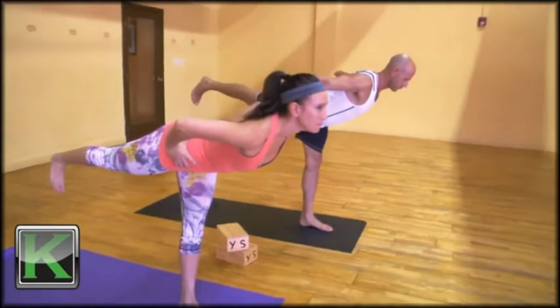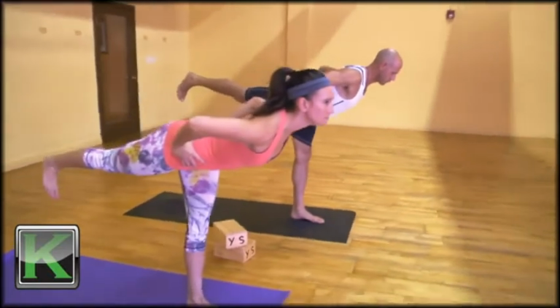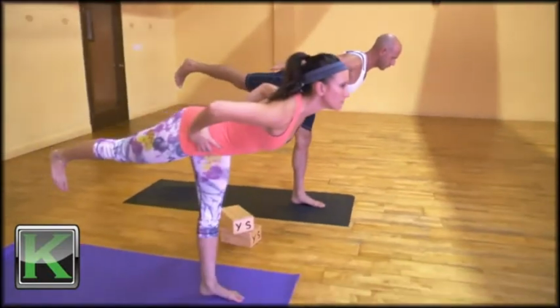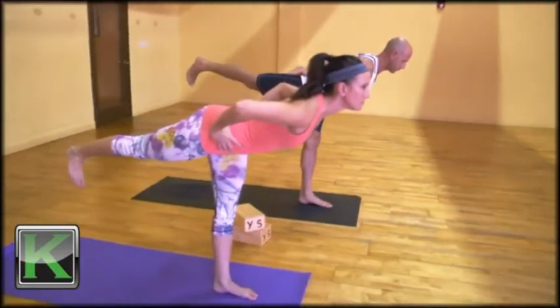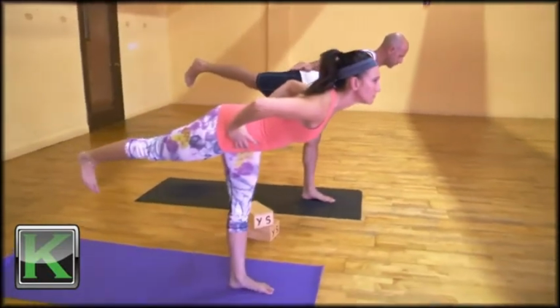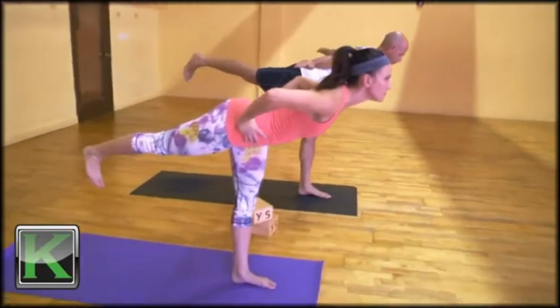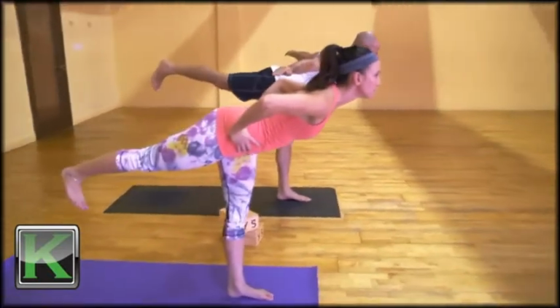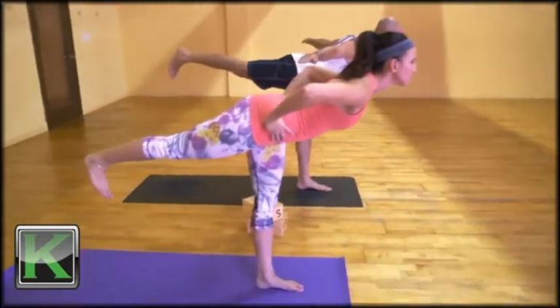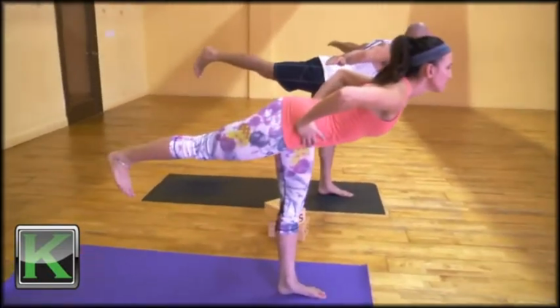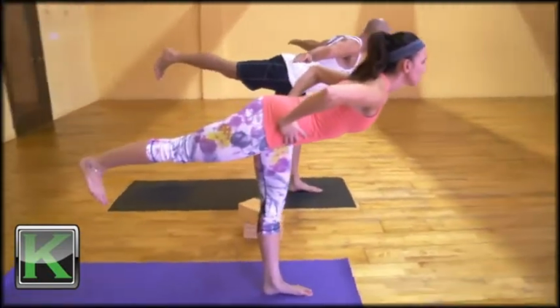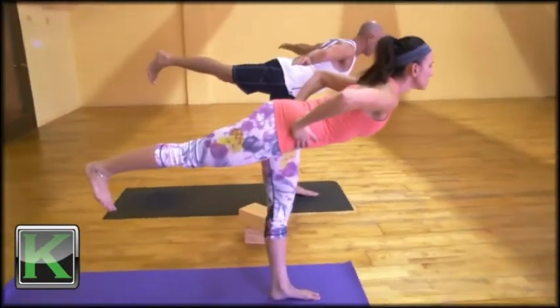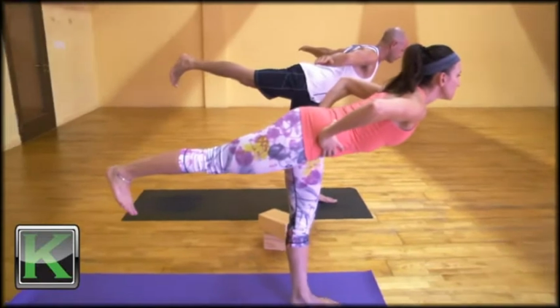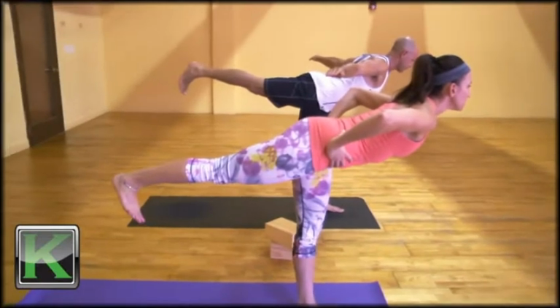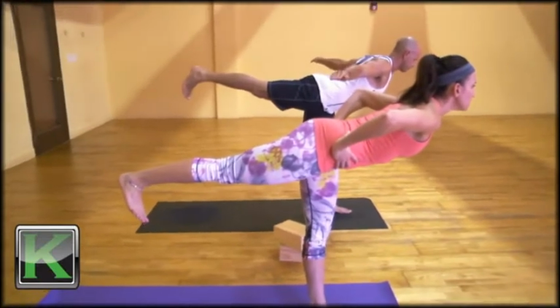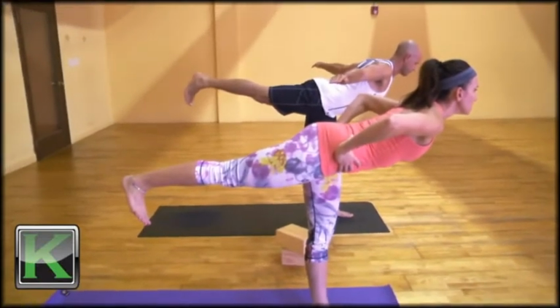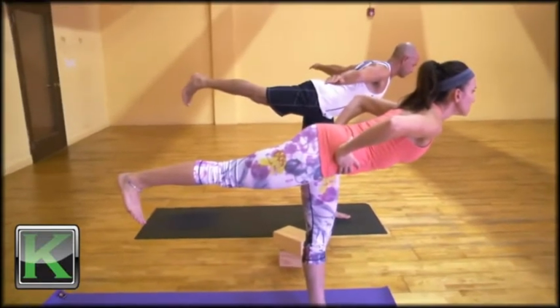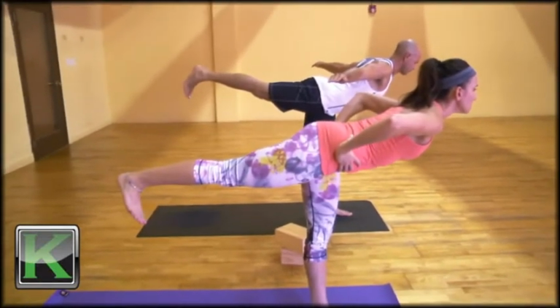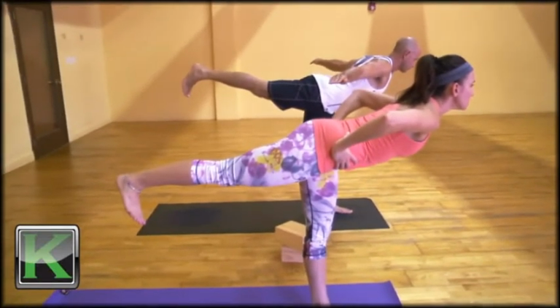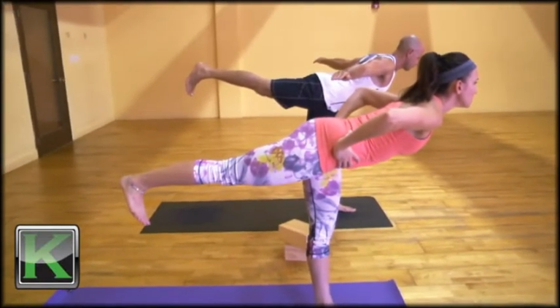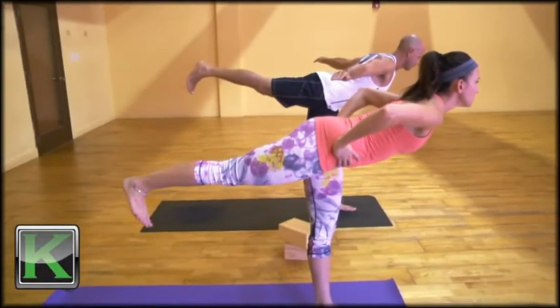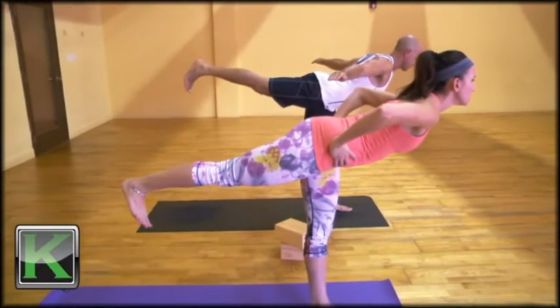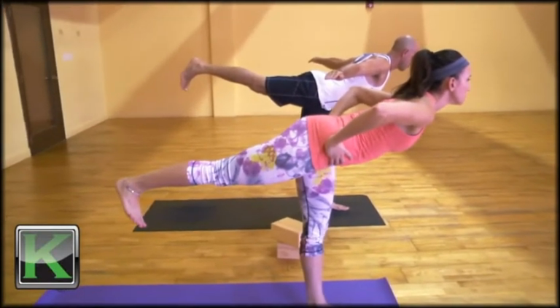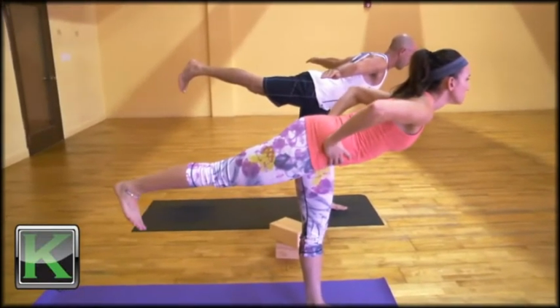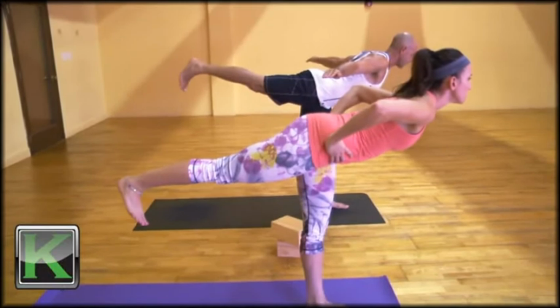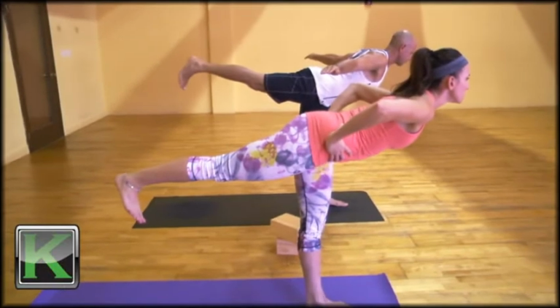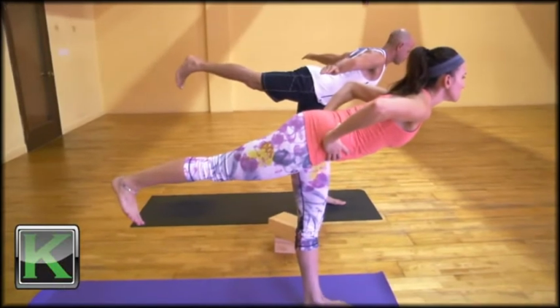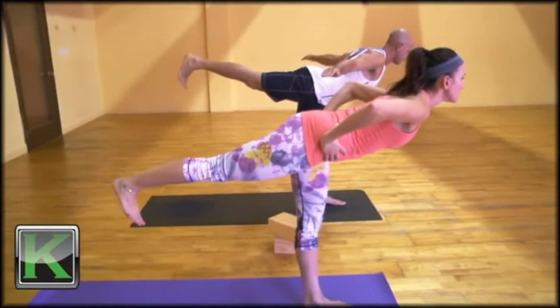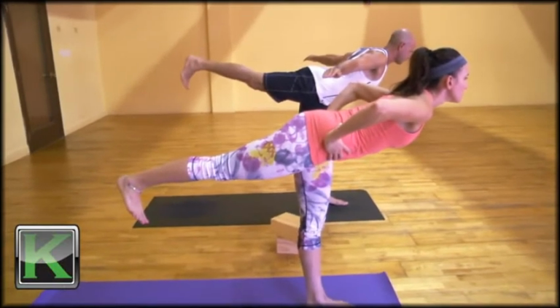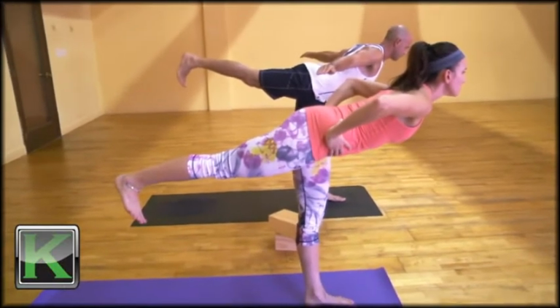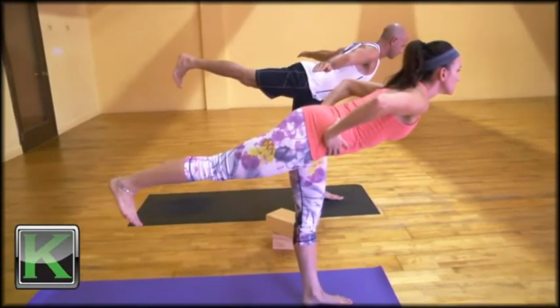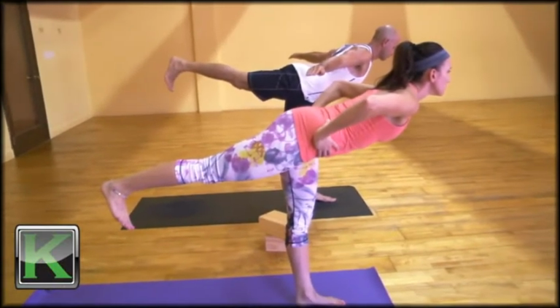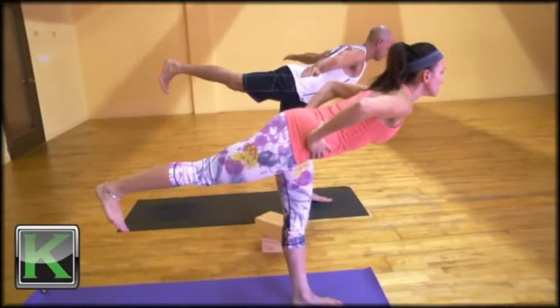For some advanced practitioners, it's more like a backbend. As you can see with Ryan, his heel and his chest are higher than his hips. For Elizabeth, she practices more in the traditional form, with the heel and the shoulders being basically the same height.